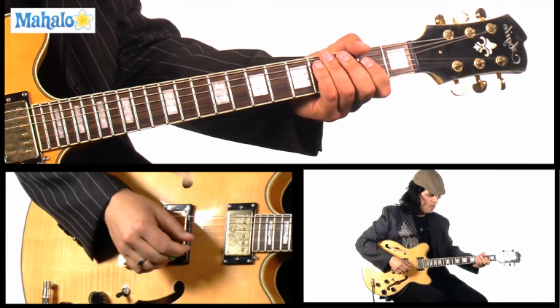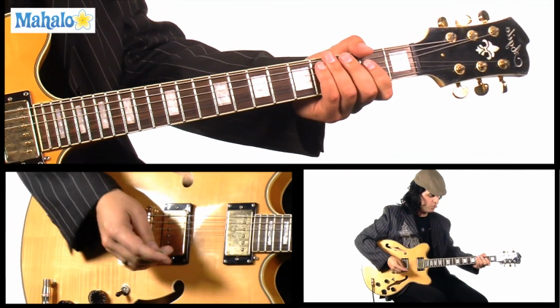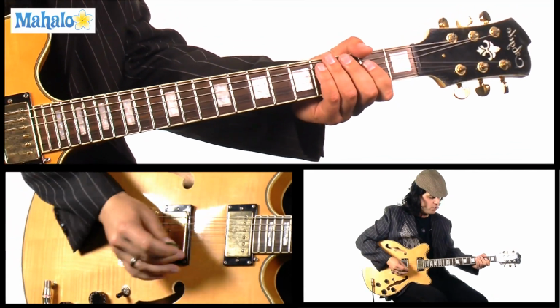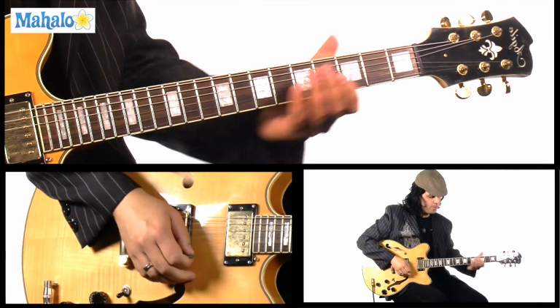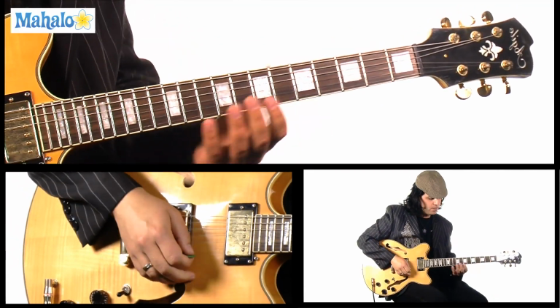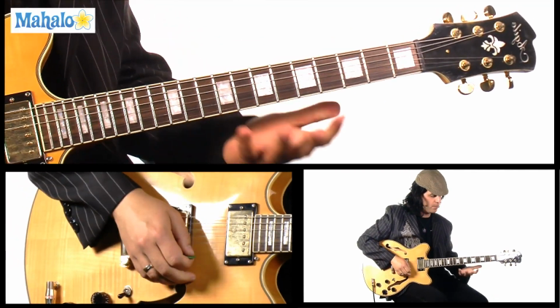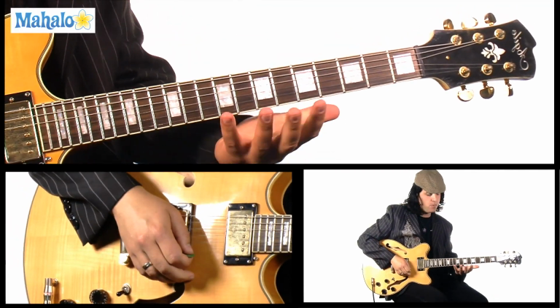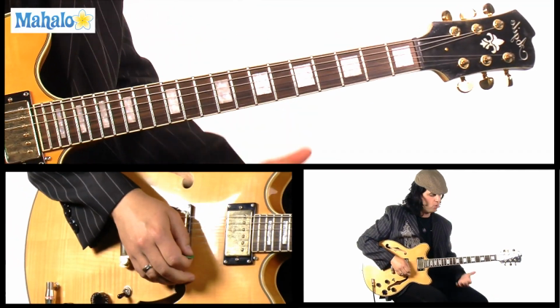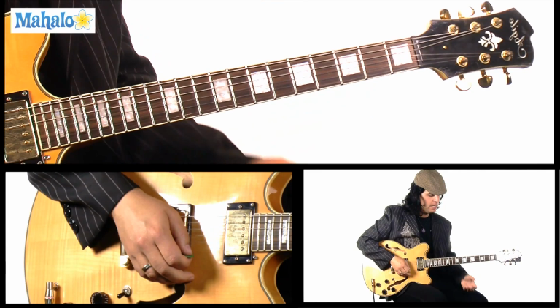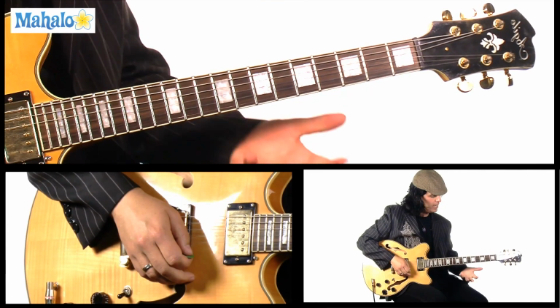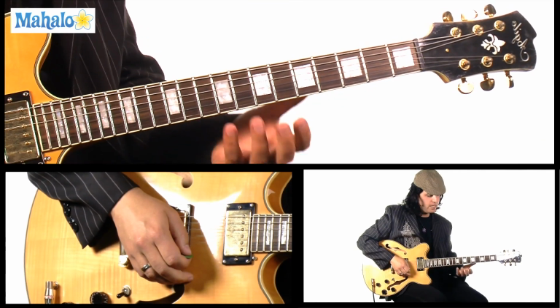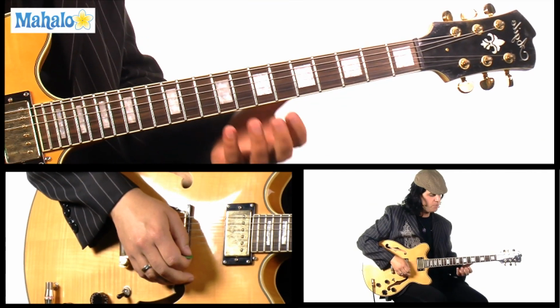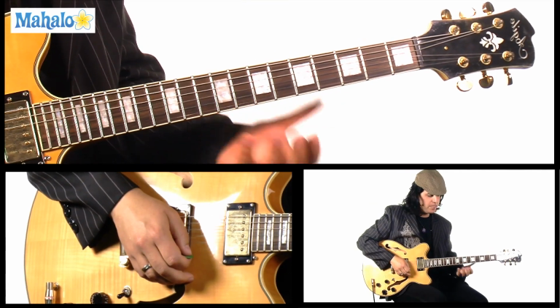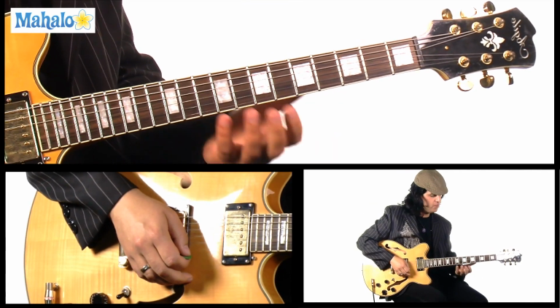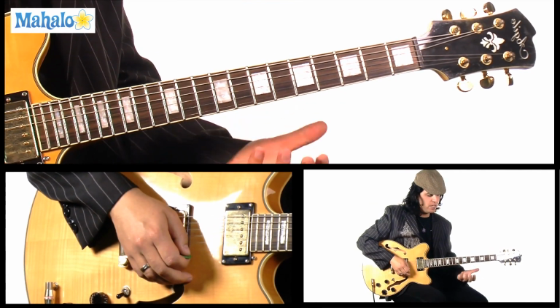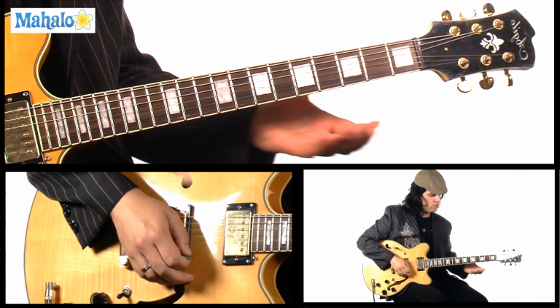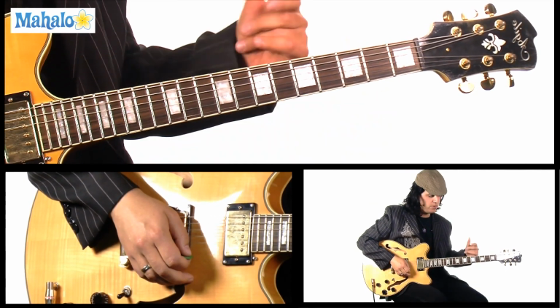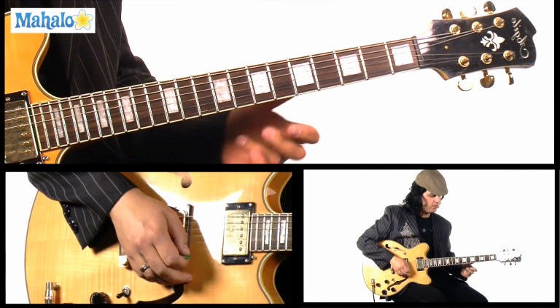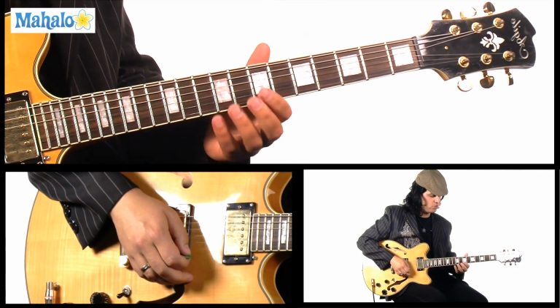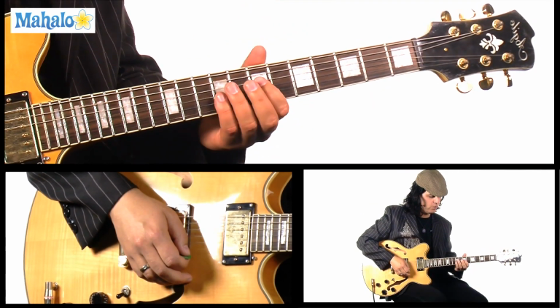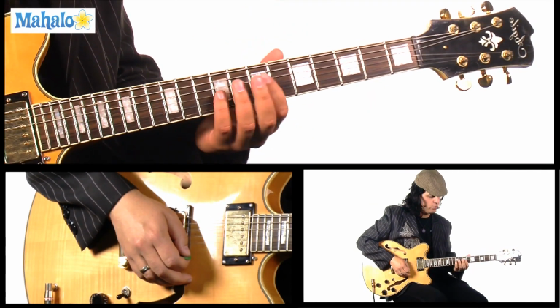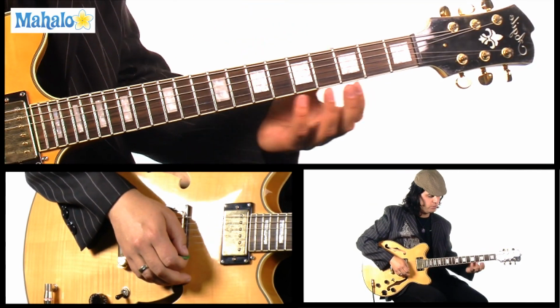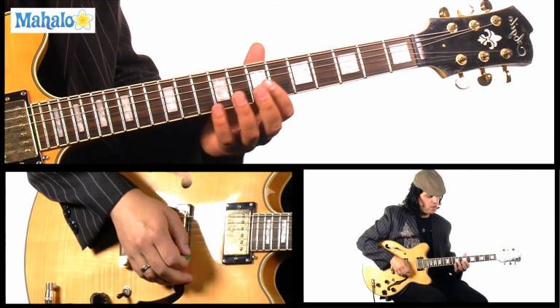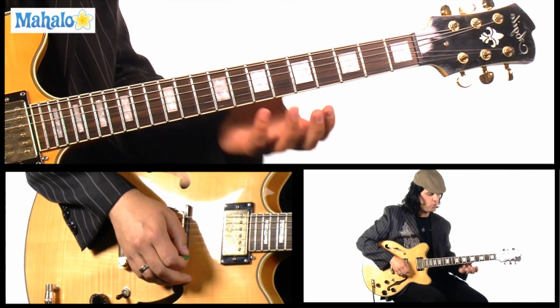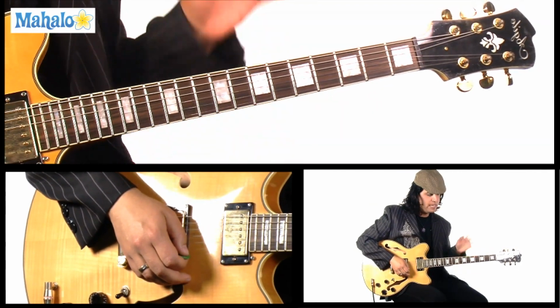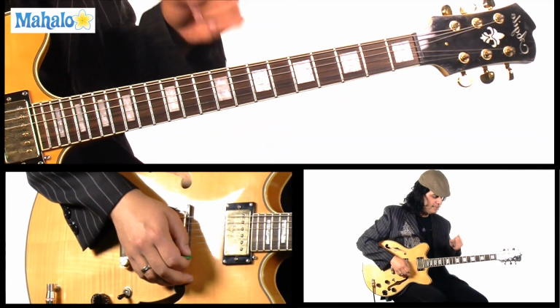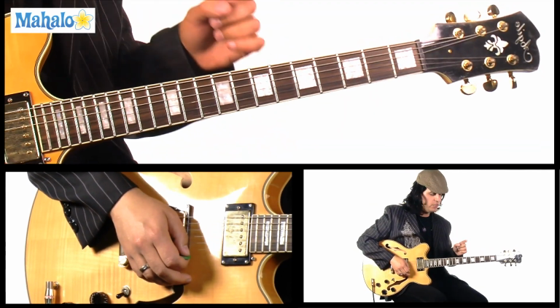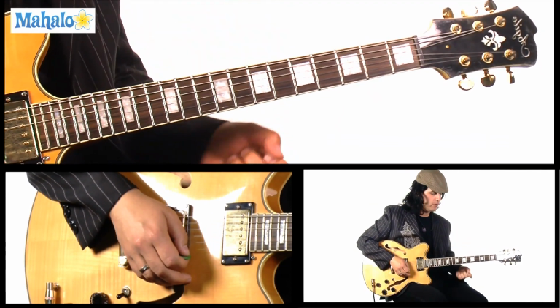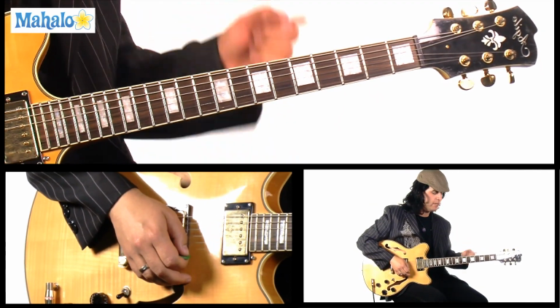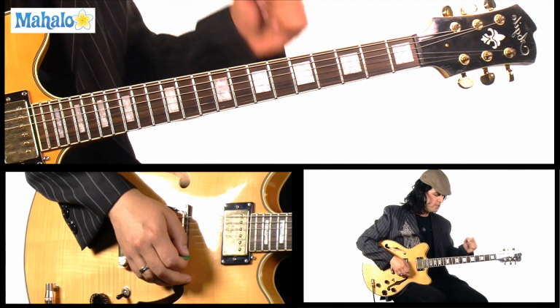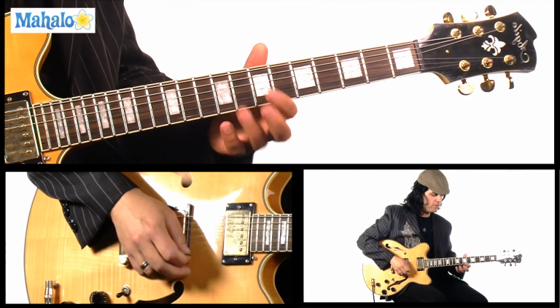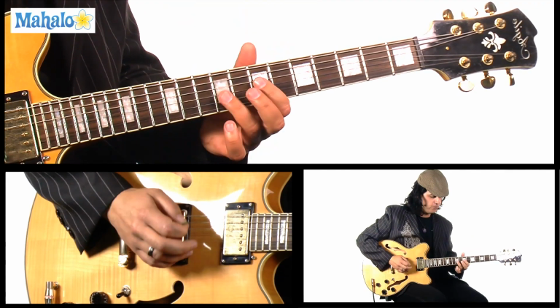We're going to start up here. It's a power chord — I use my pinky, but if you guys use your third finger, that's totally cool. You're going to do a power chord on the D string, 7th fret.